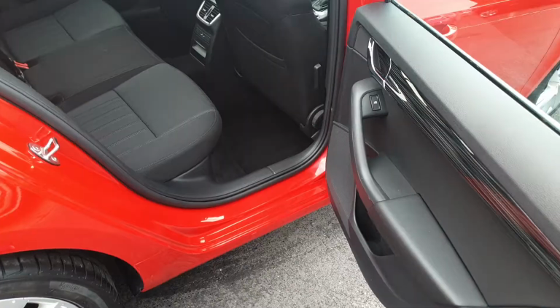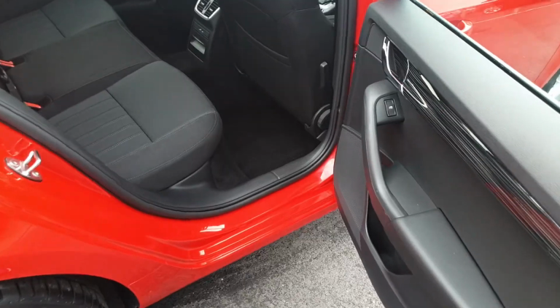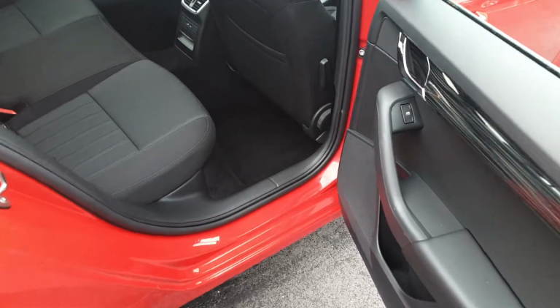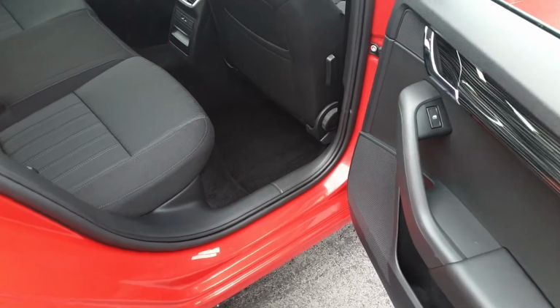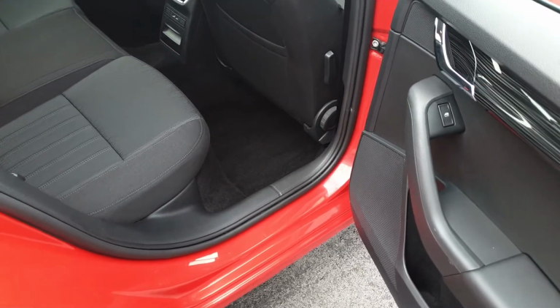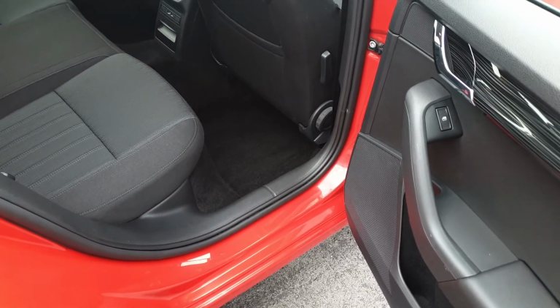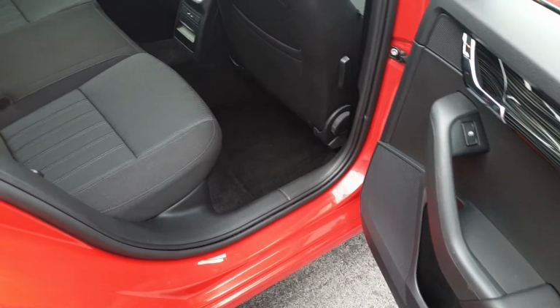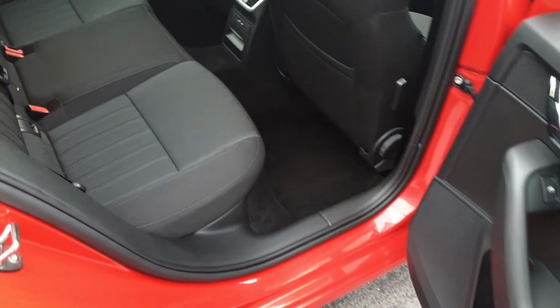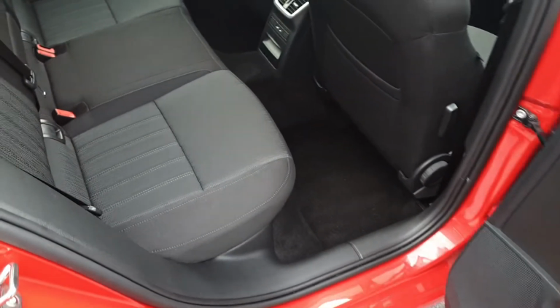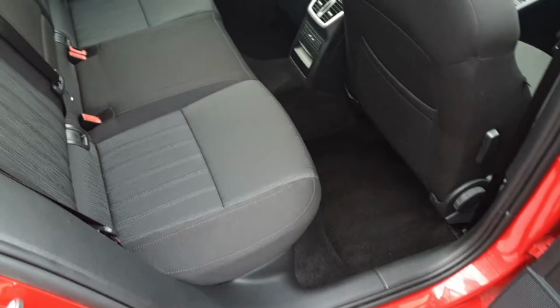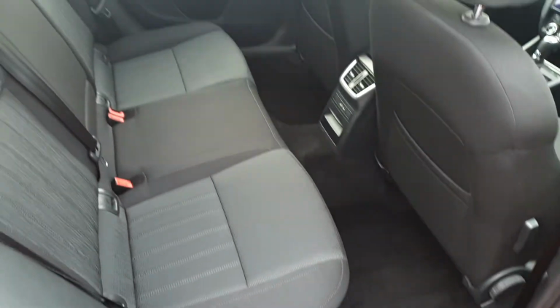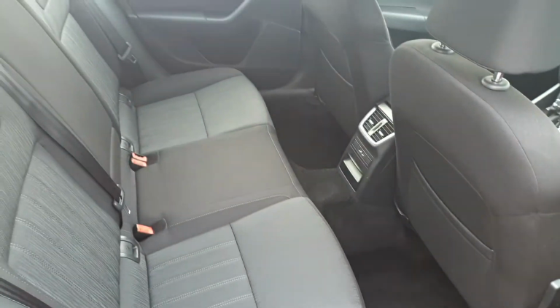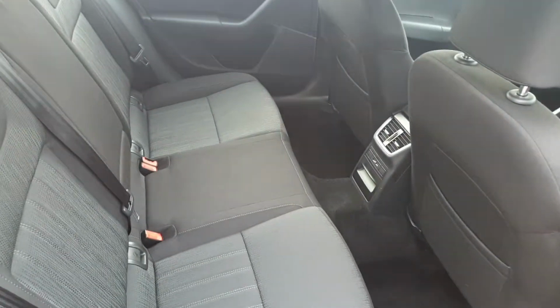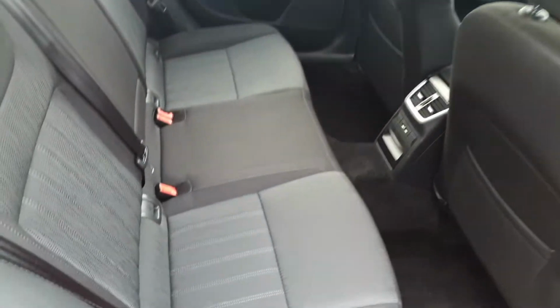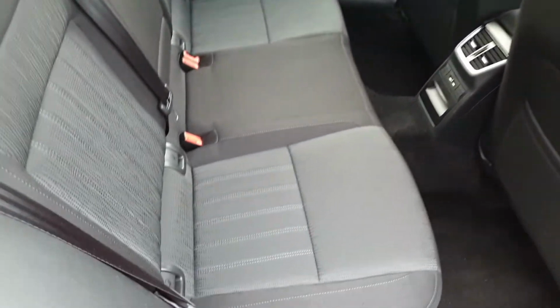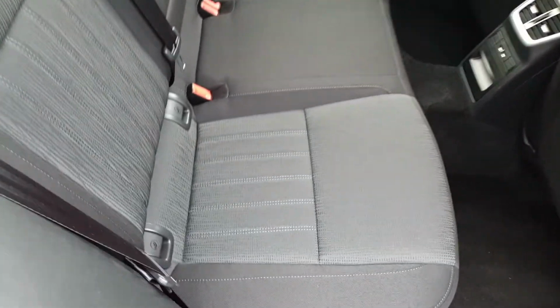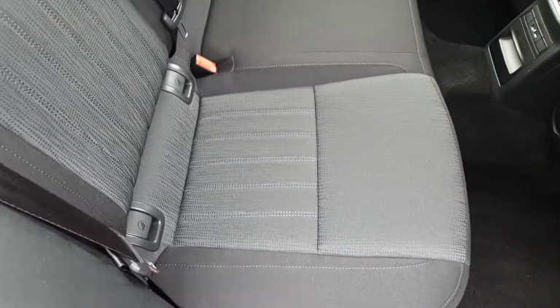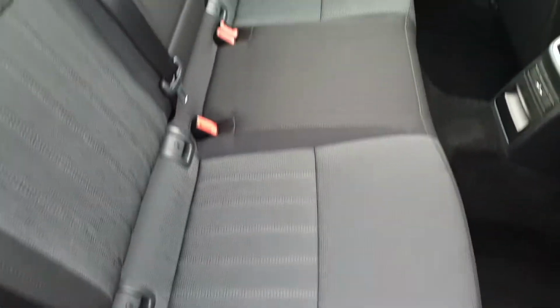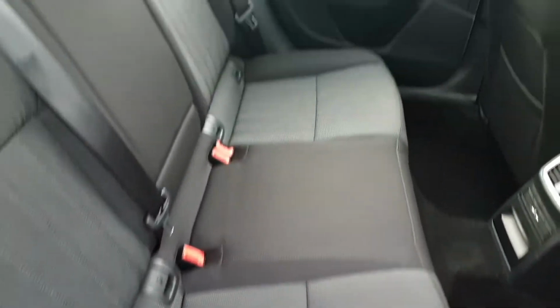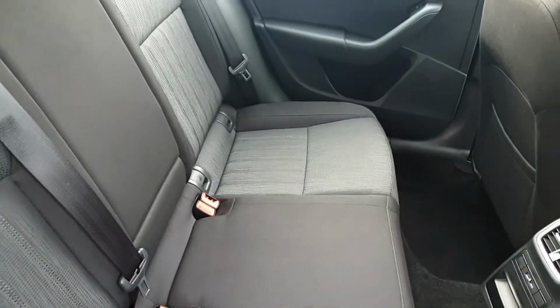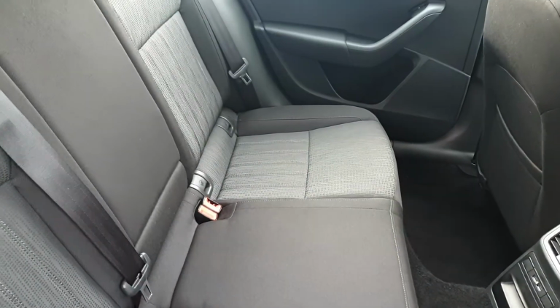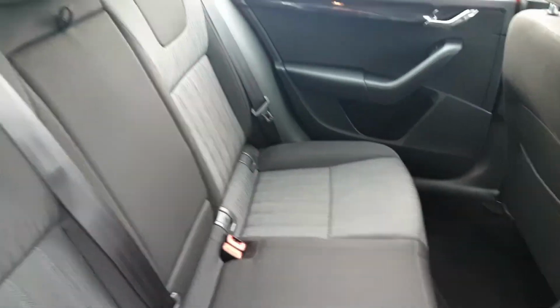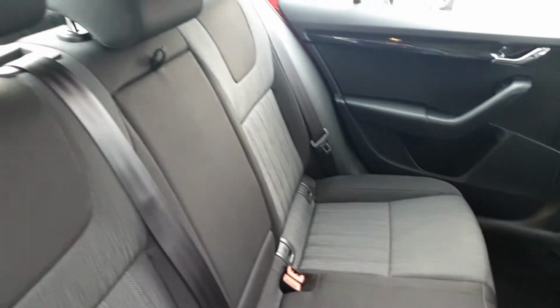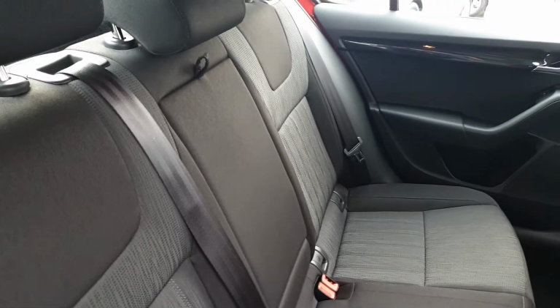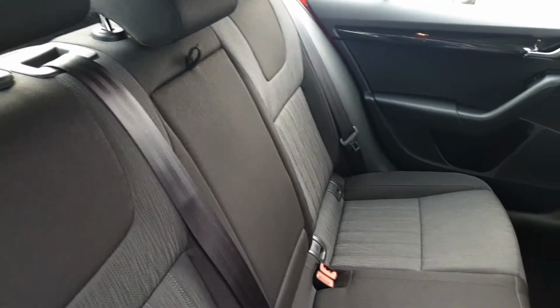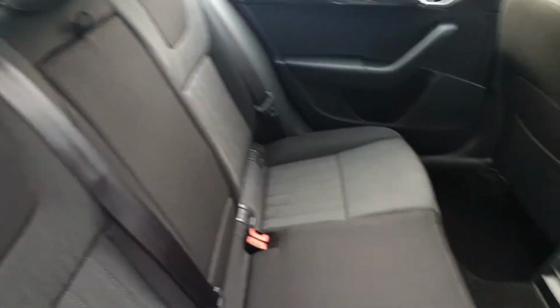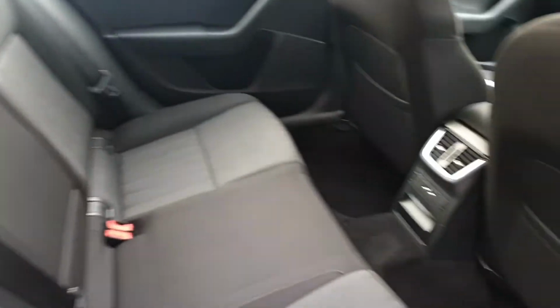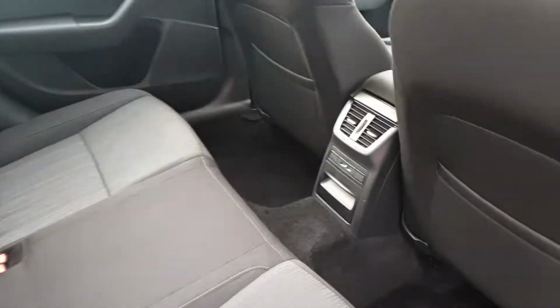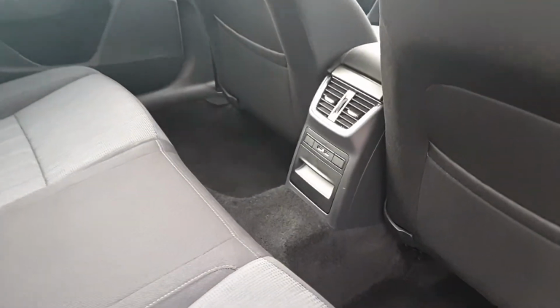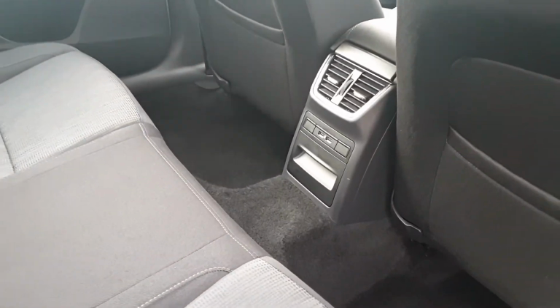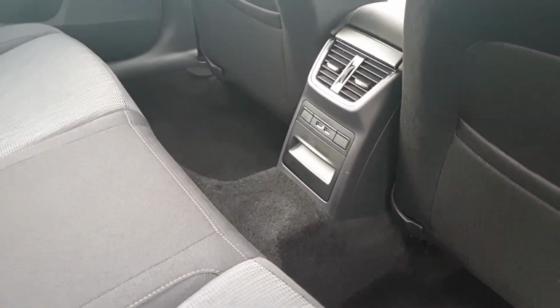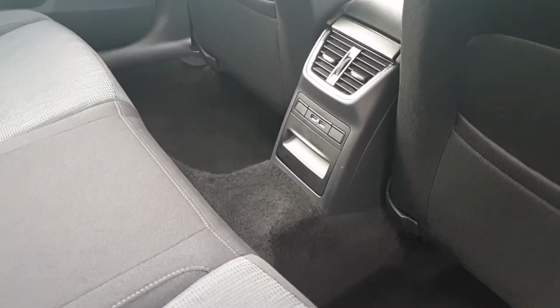In the back of the Octavia we have electric windows, plenty of space for 3 passengers, 2 ISOFIX points on either side for child seats, a fold down armrest with cup holders and 2 USB ports for charging devices.